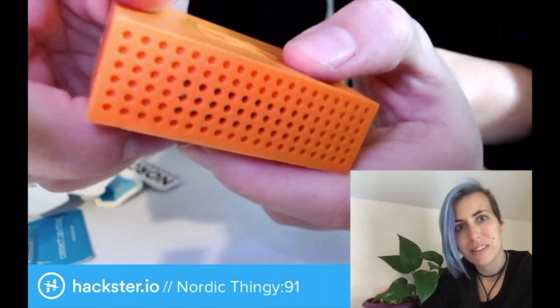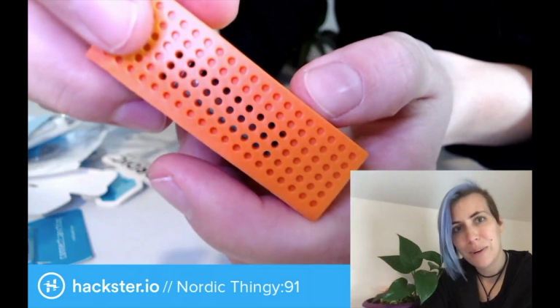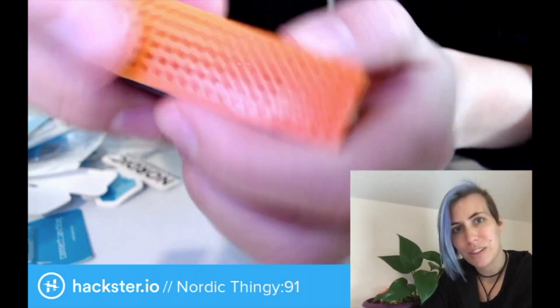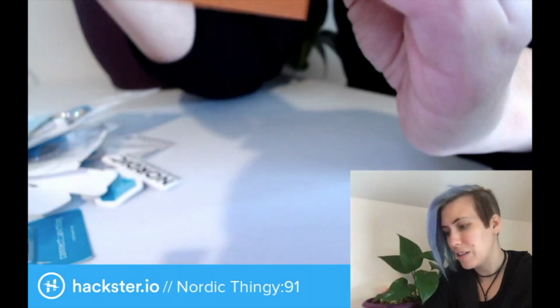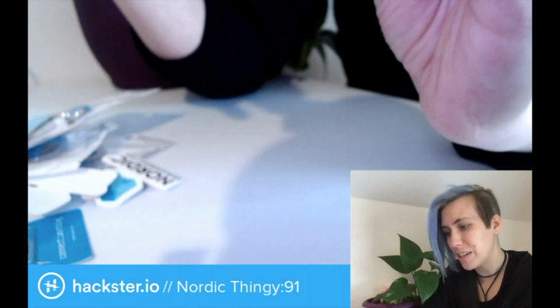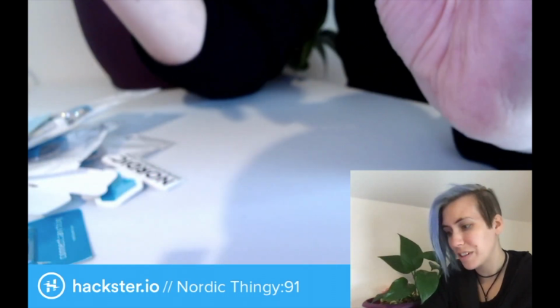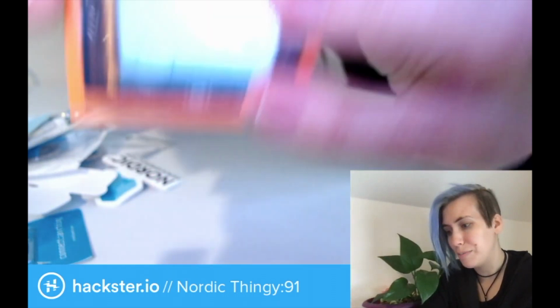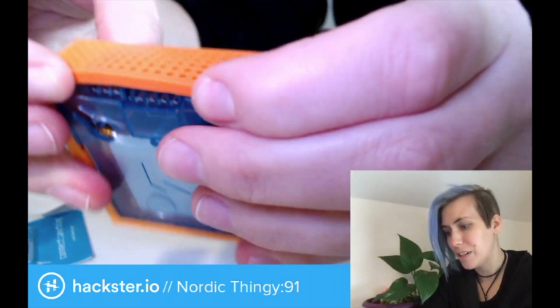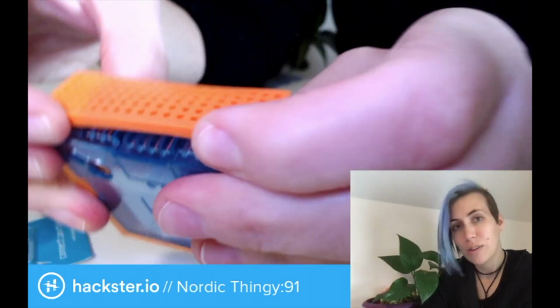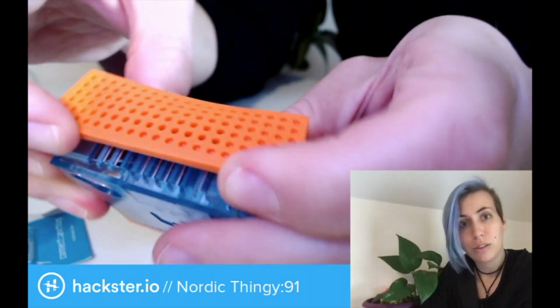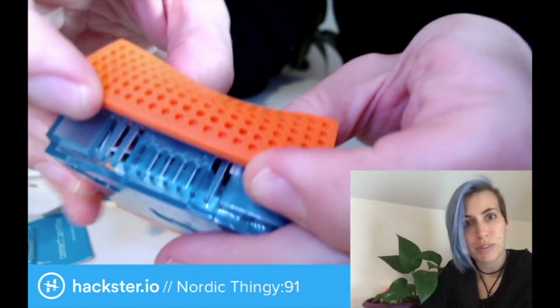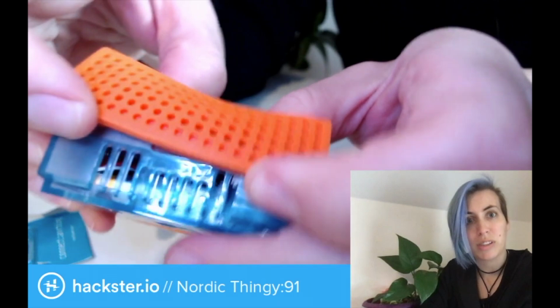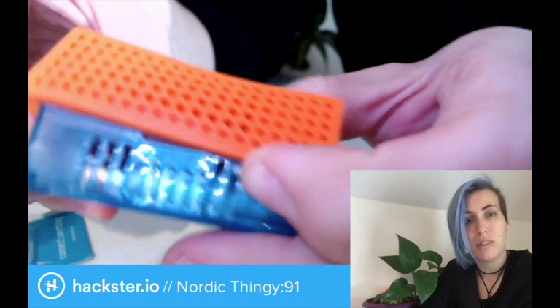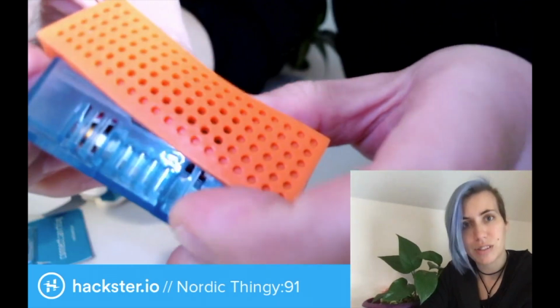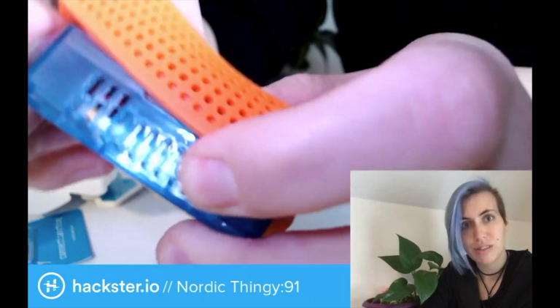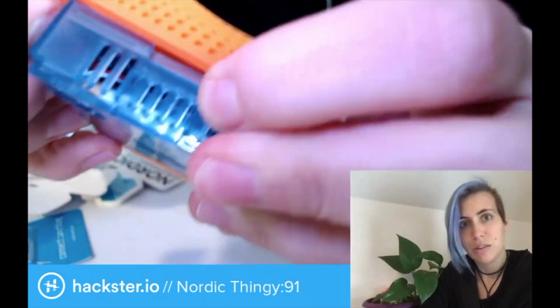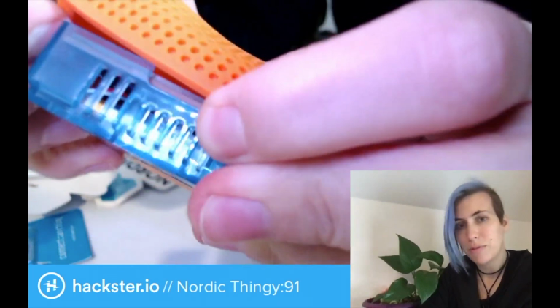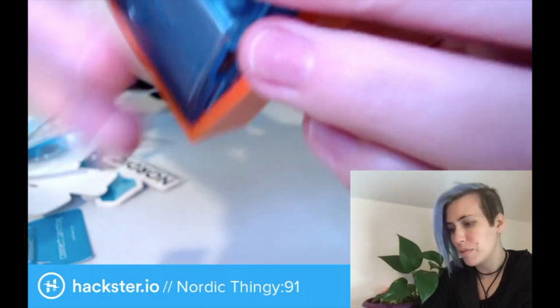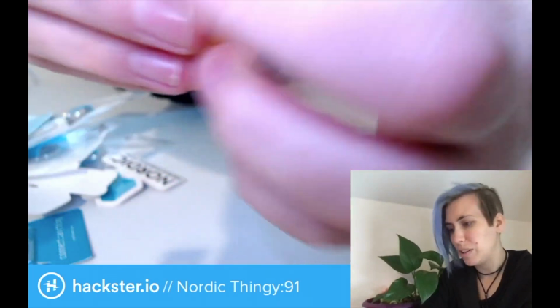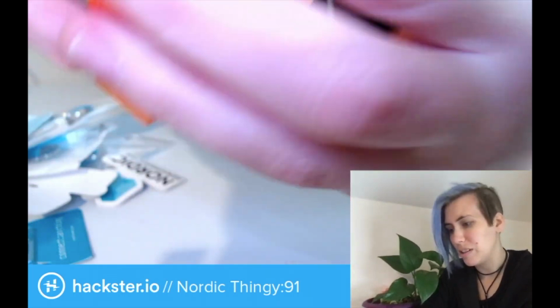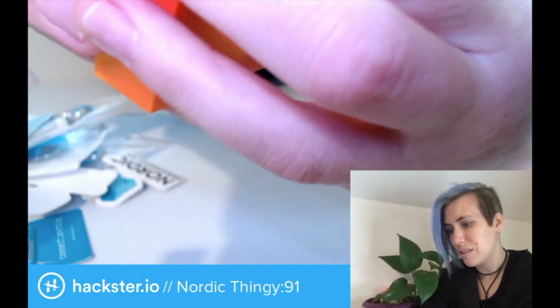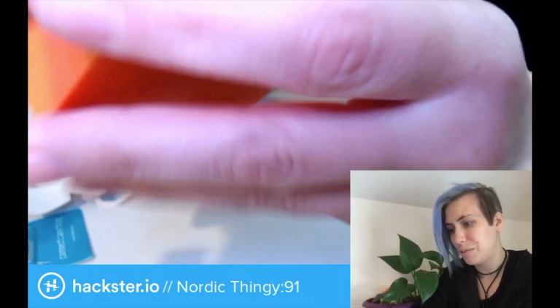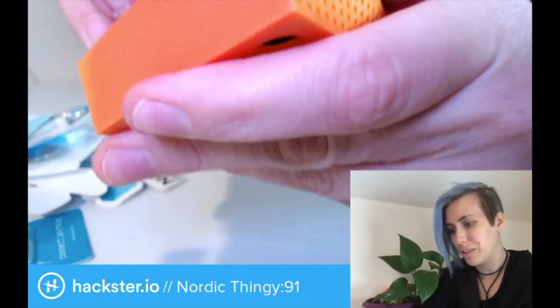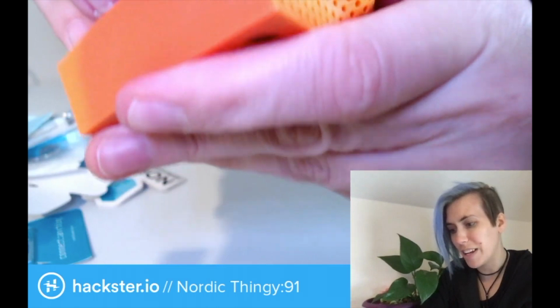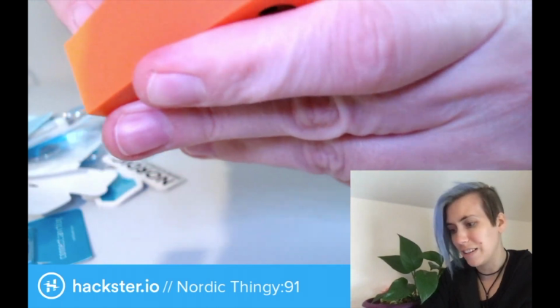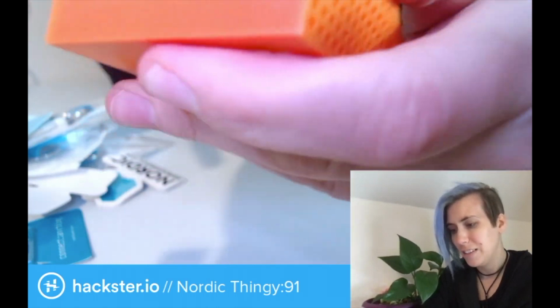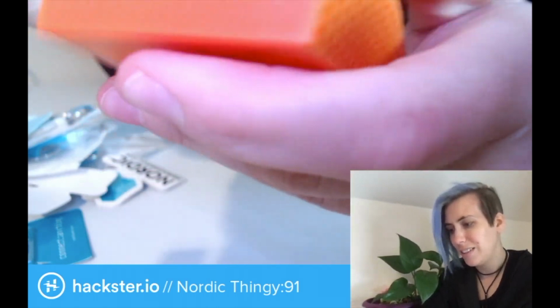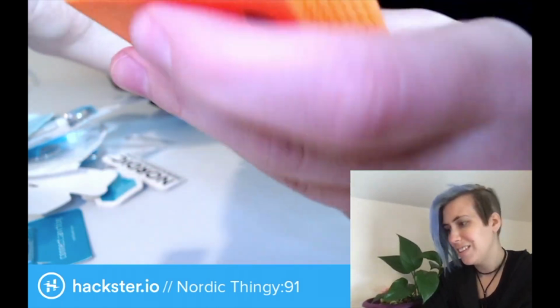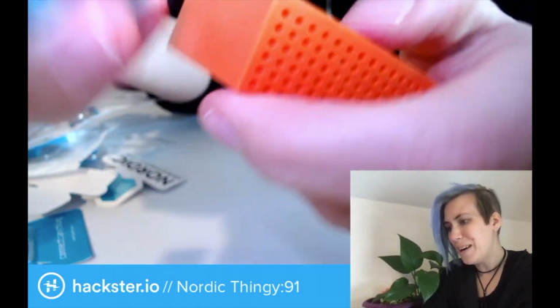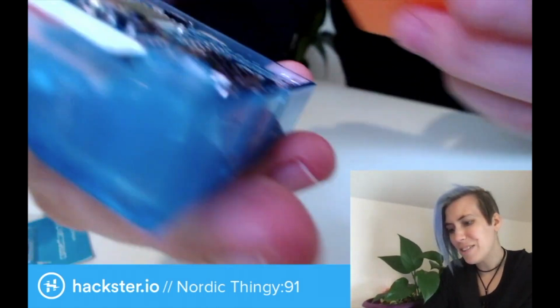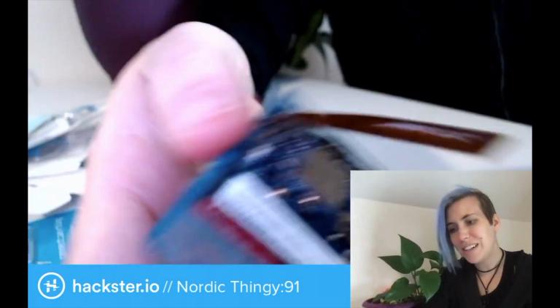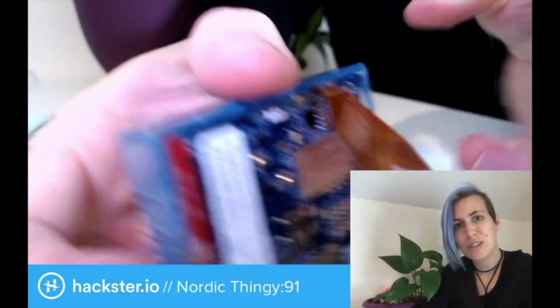There's a little mesh over here — I assume that that's next to the buzzer. So there's an included buzzer, as well as a ton of different sensors. It might also be for warmth because the lithium polymer battery is right in here. Oh wow, everything's already attached!